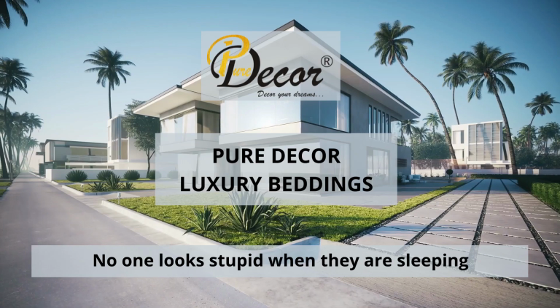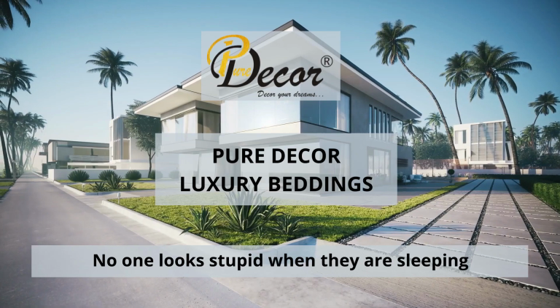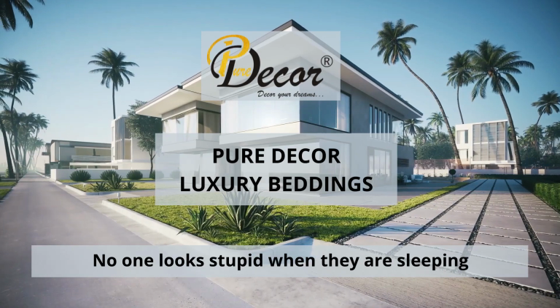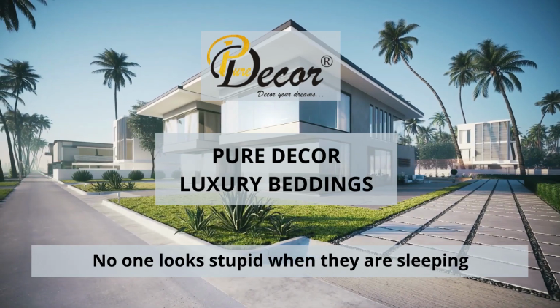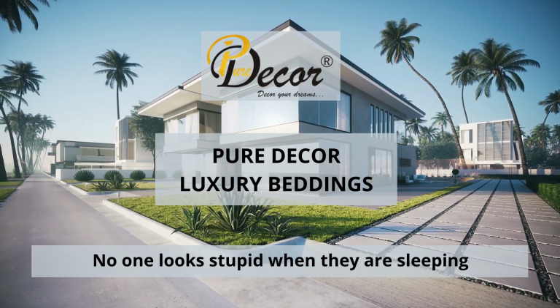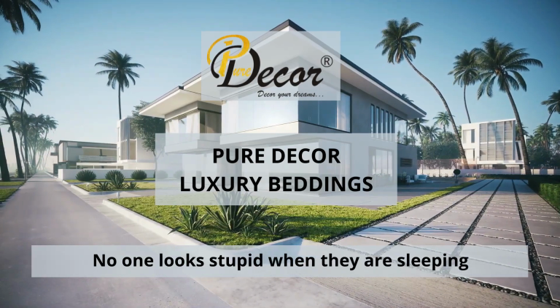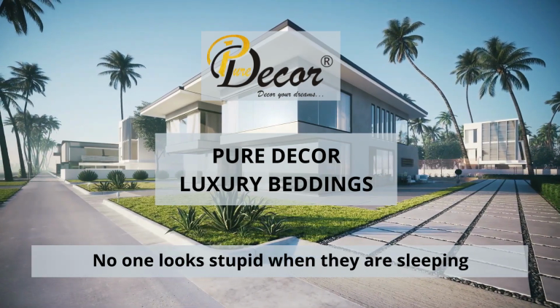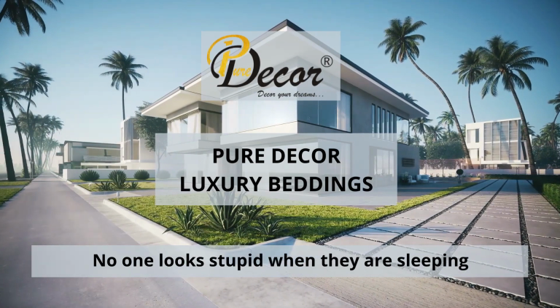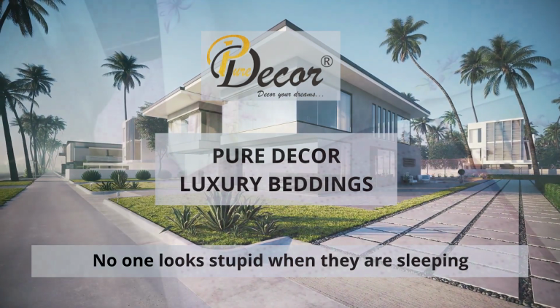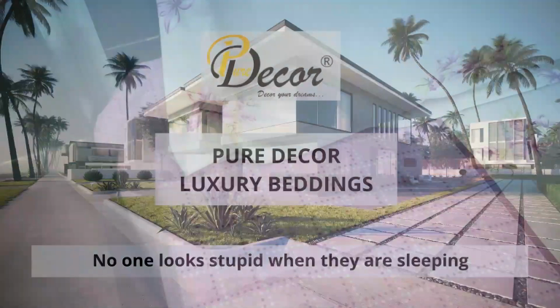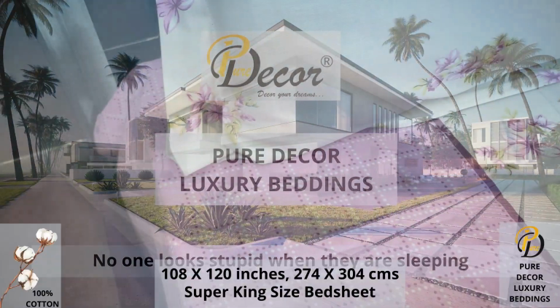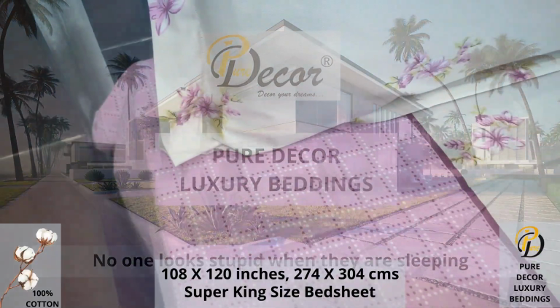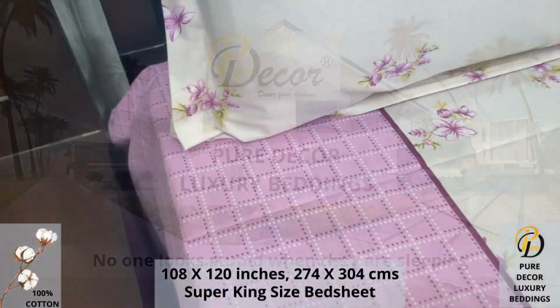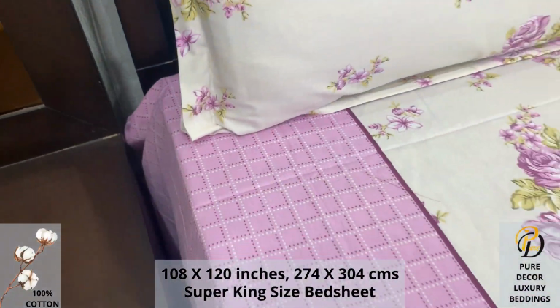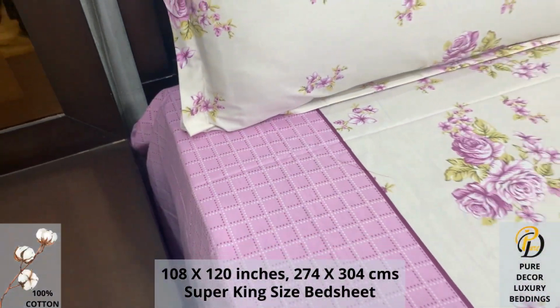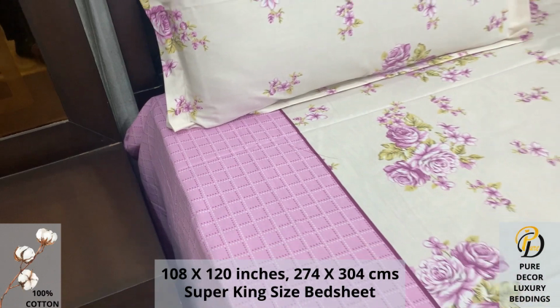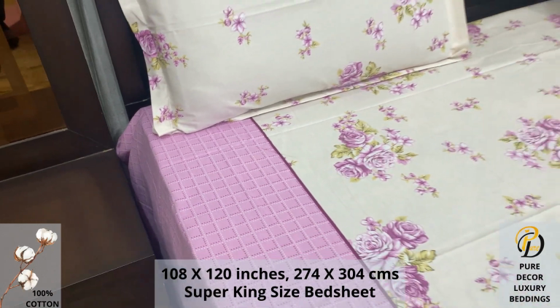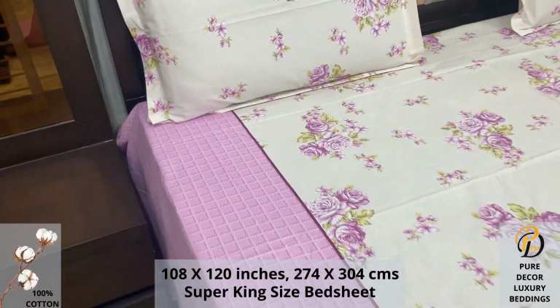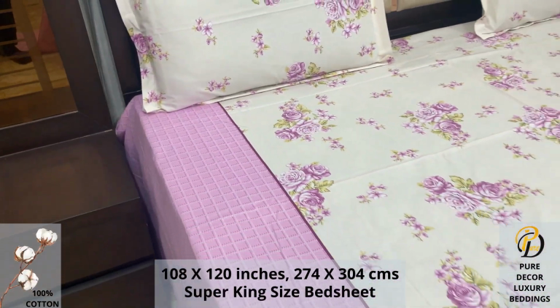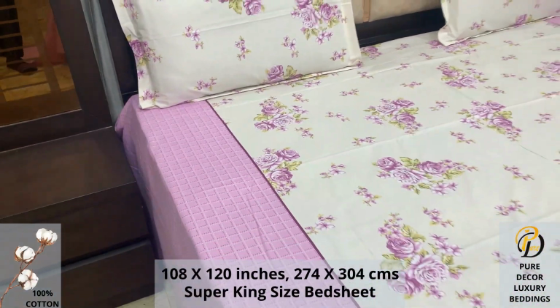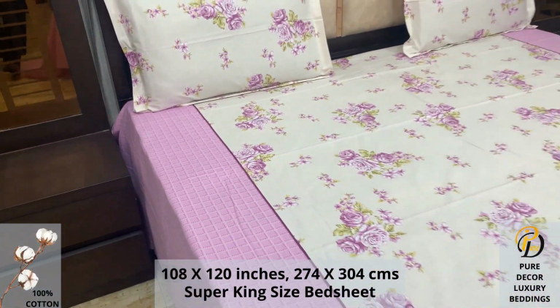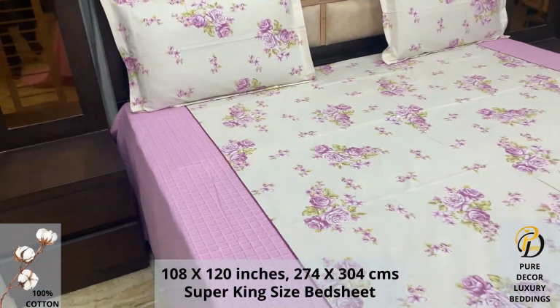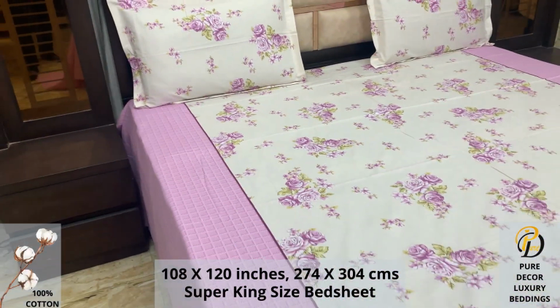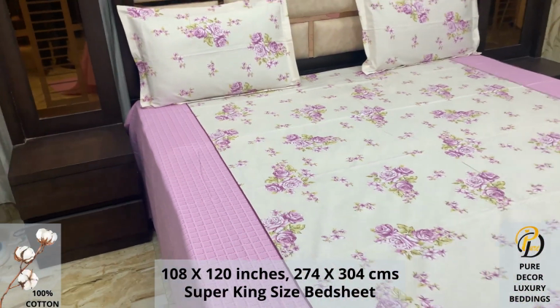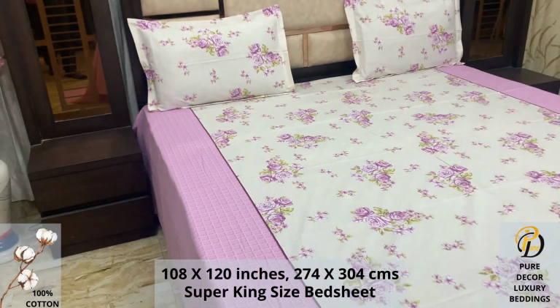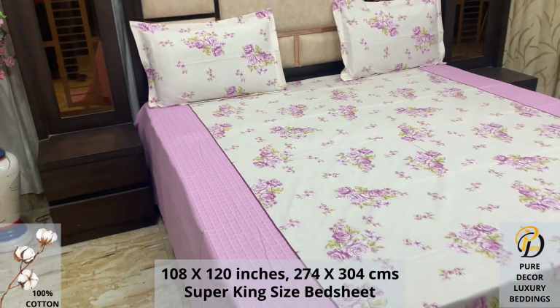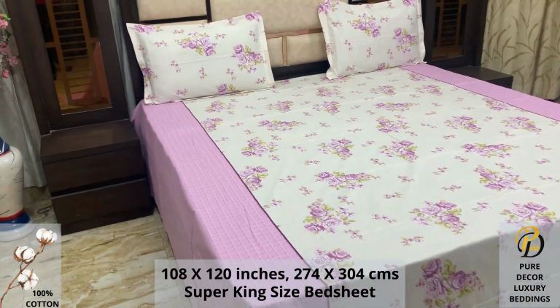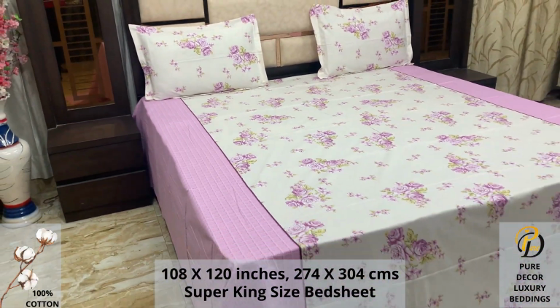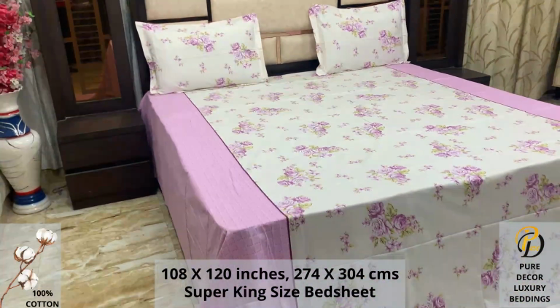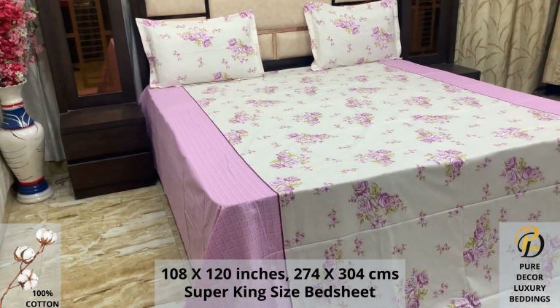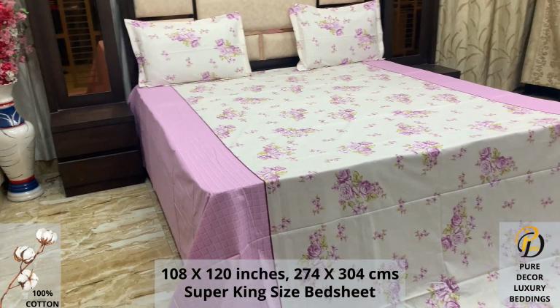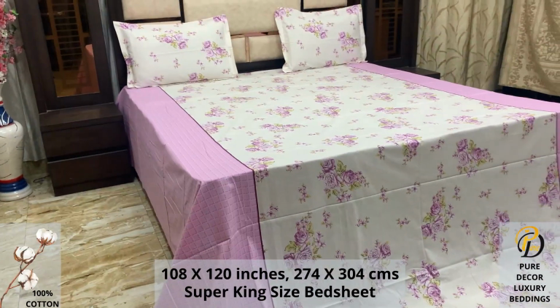Welcome to the world of Pure Decor Bedding Collections. A 100% pure cotton super king-size bed sheet, along with two pillow covers, tucks under the mattress of your bed easily and comfortably.